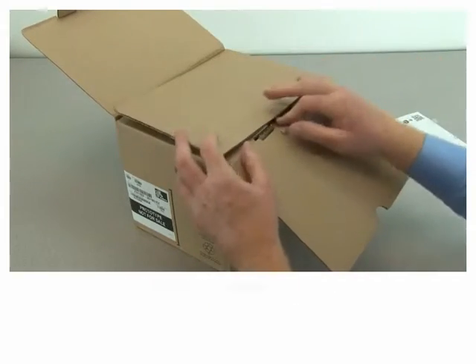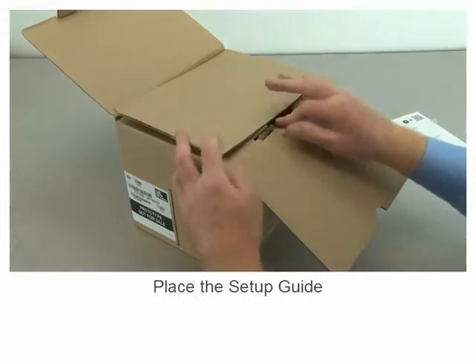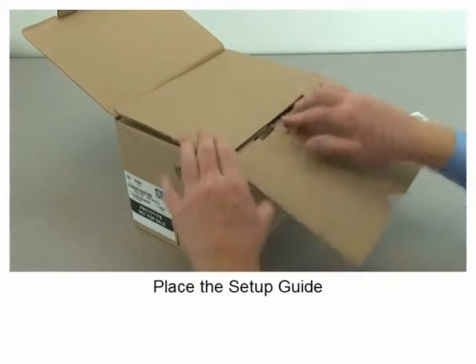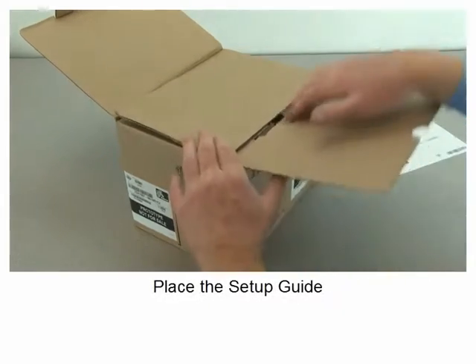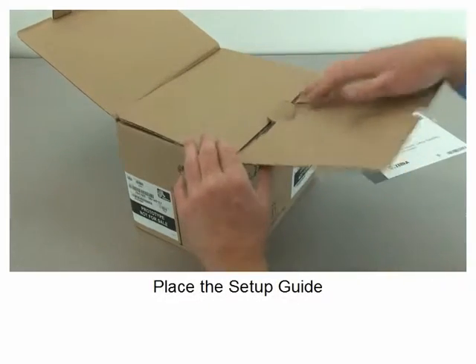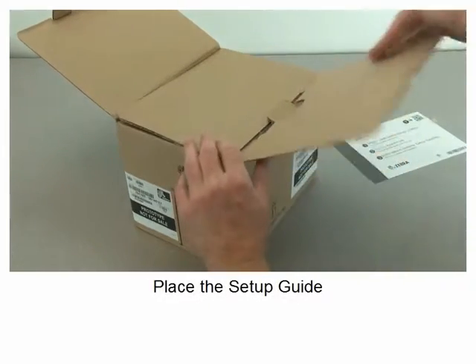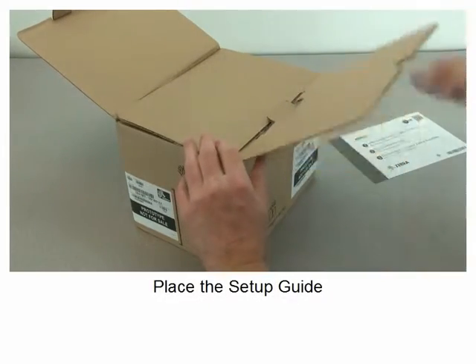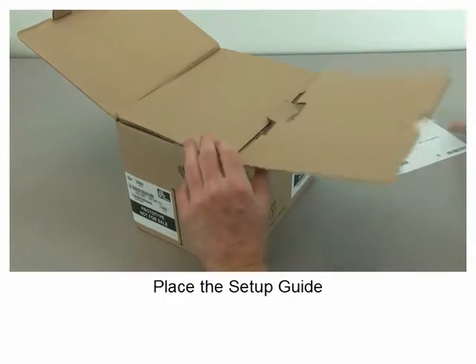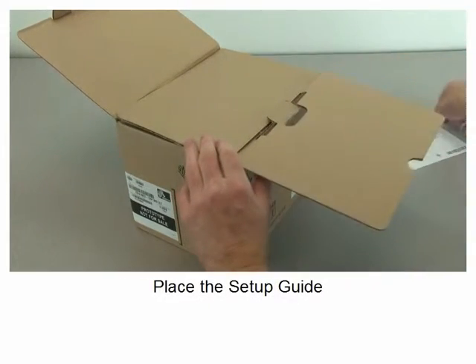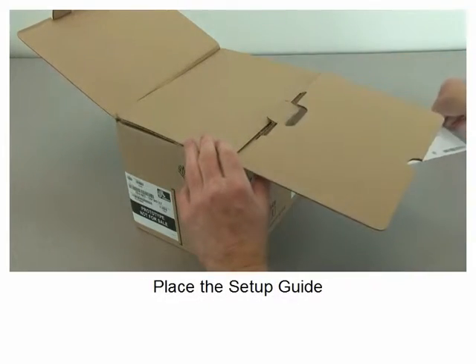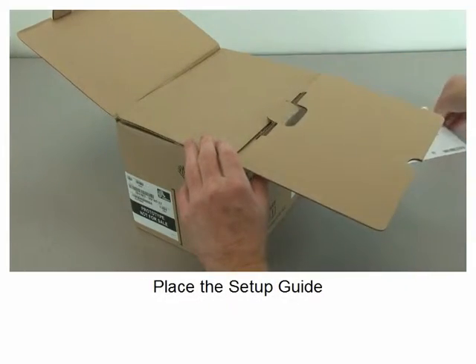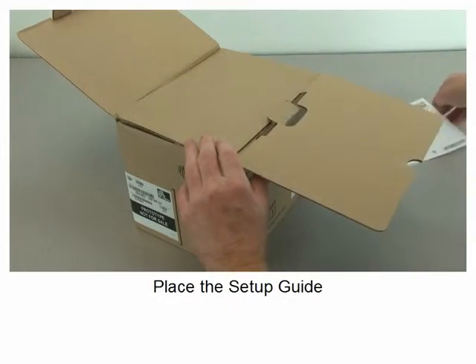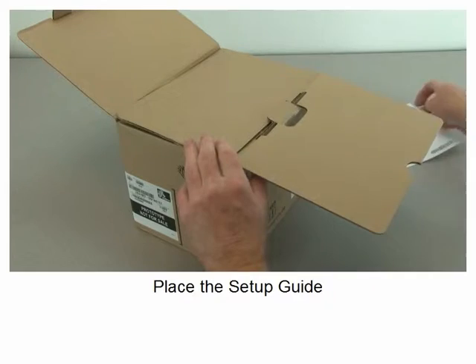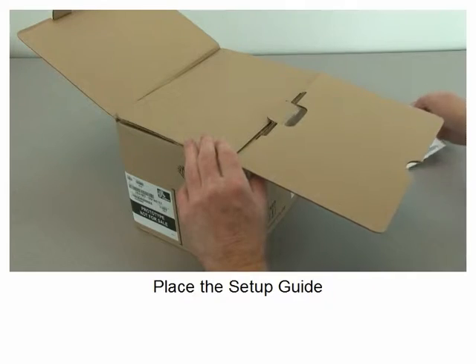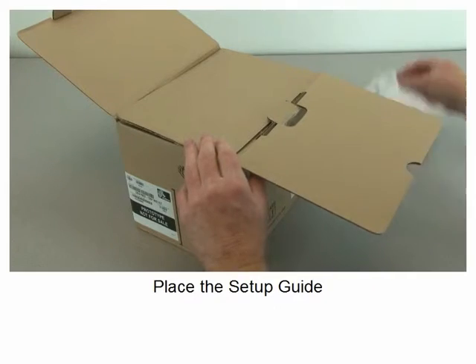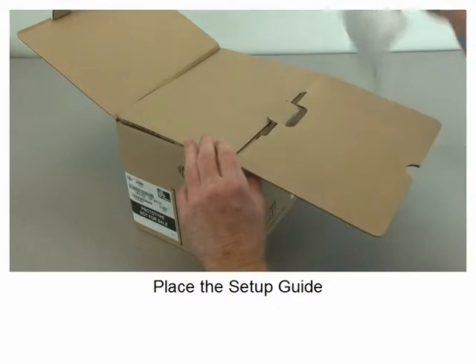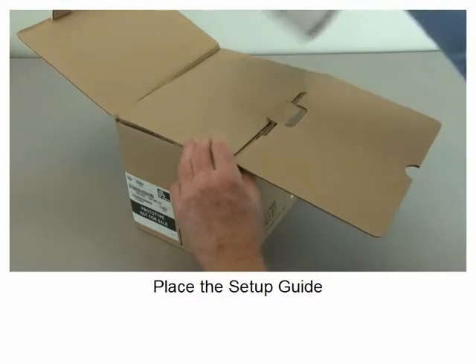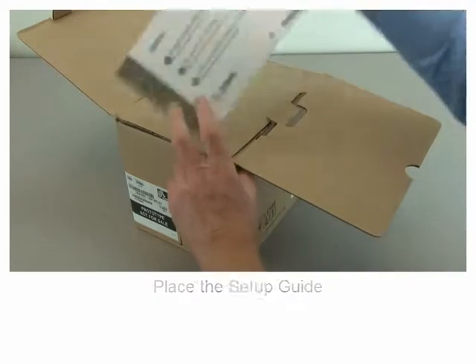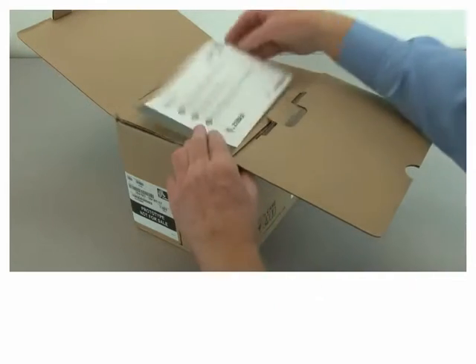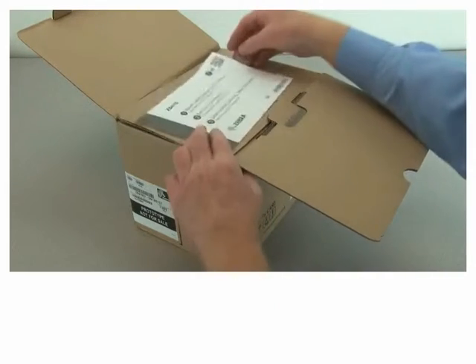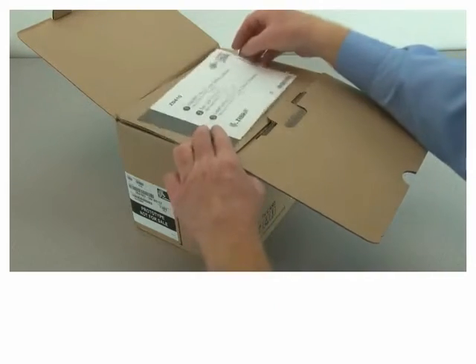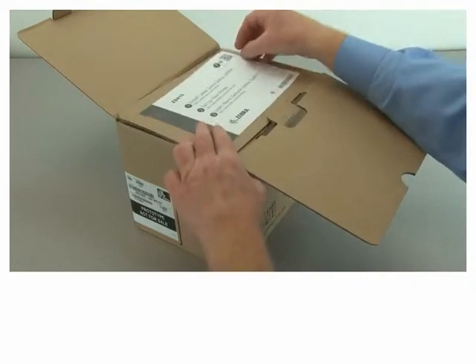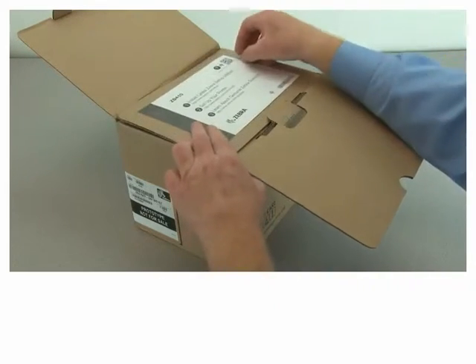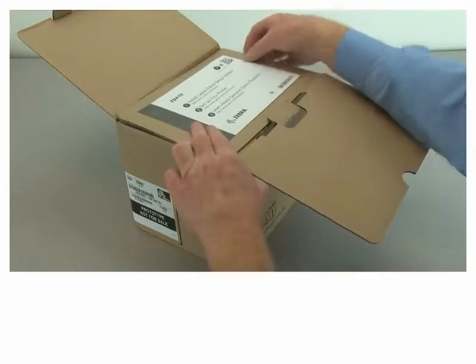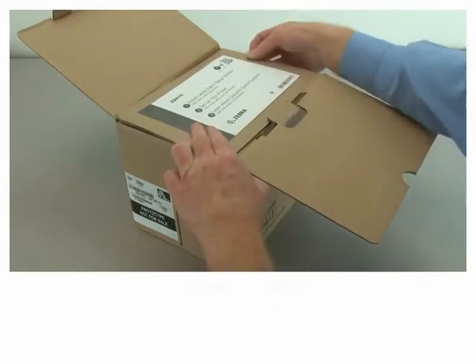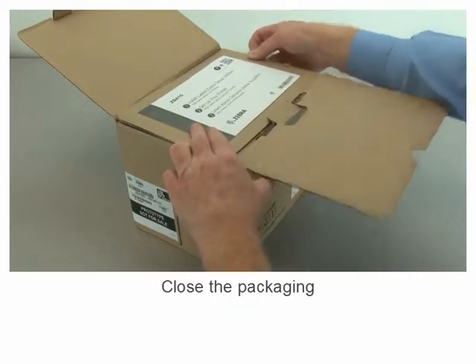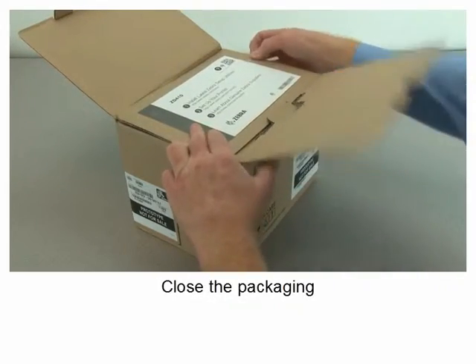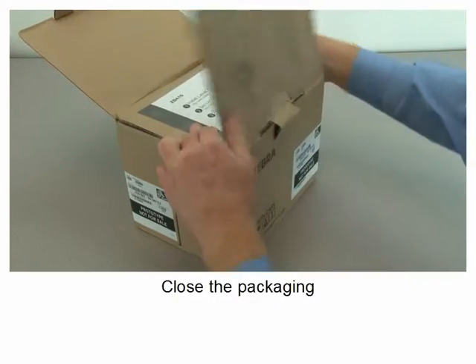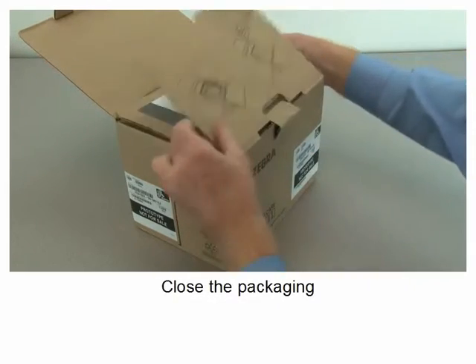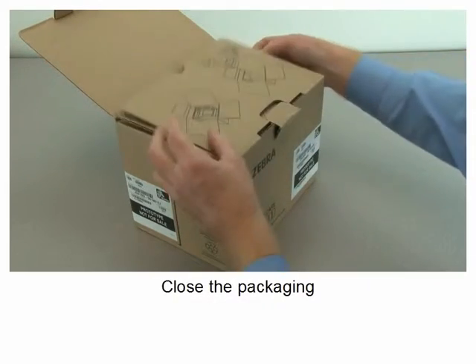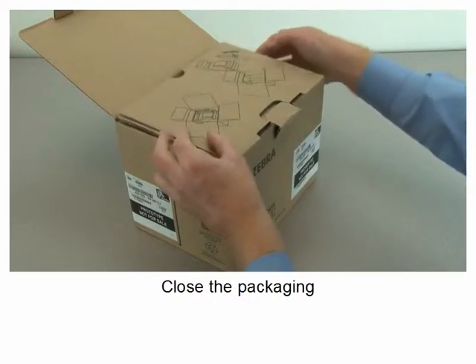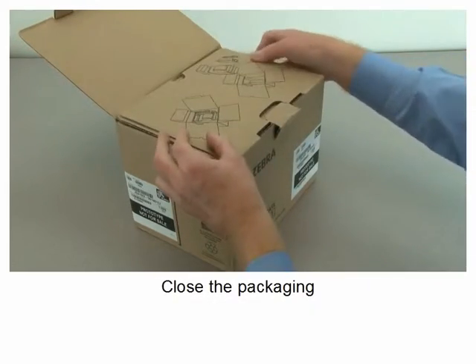Place the setup guide, close the packaging.